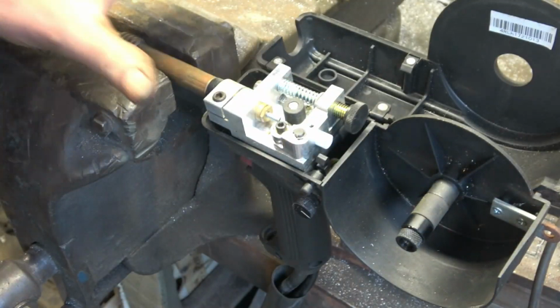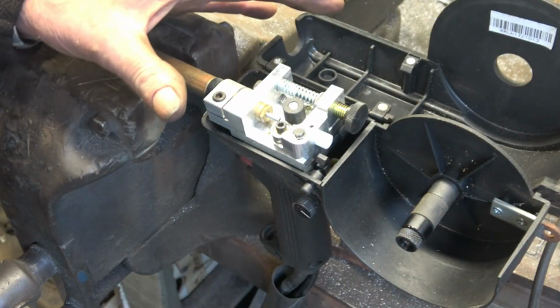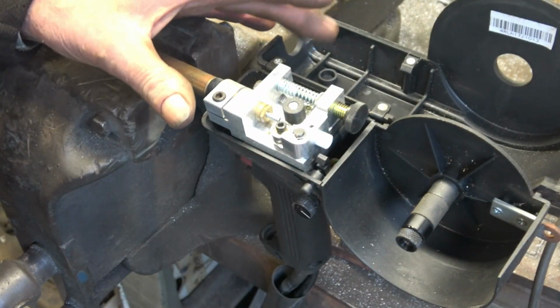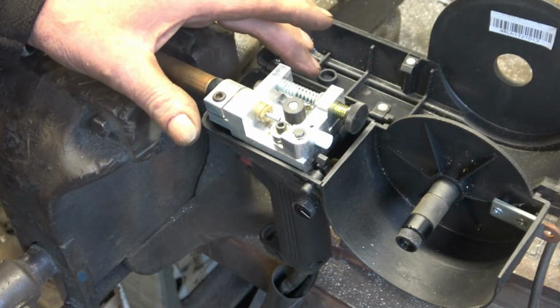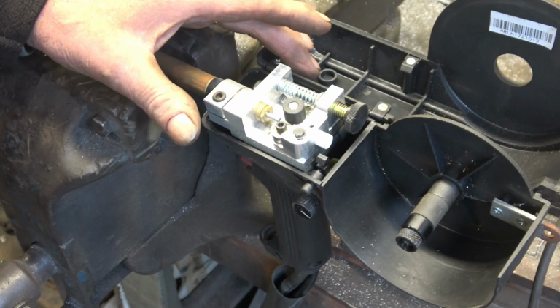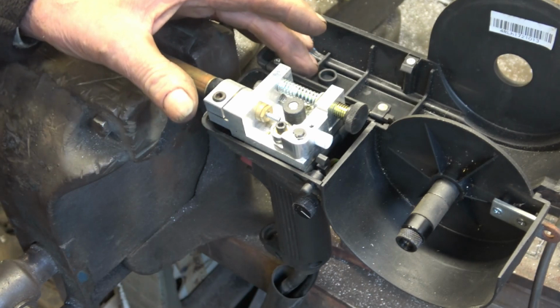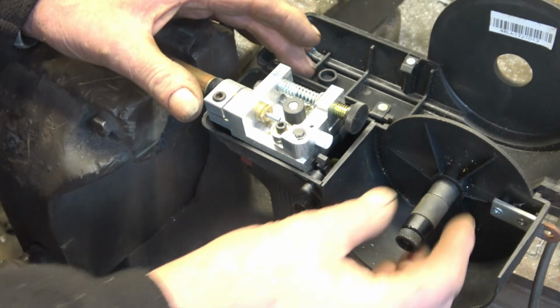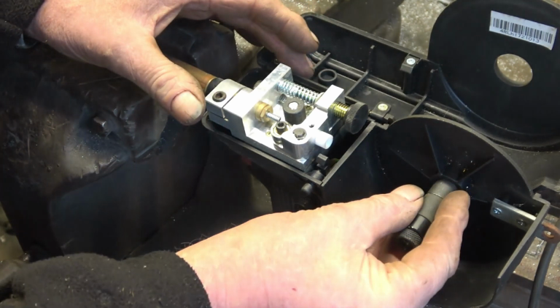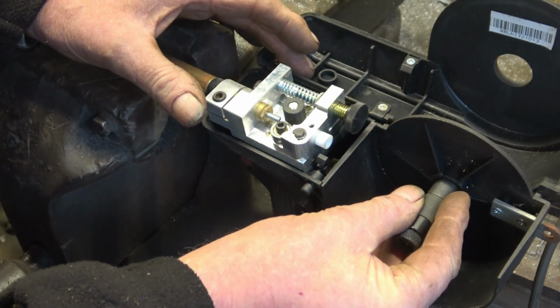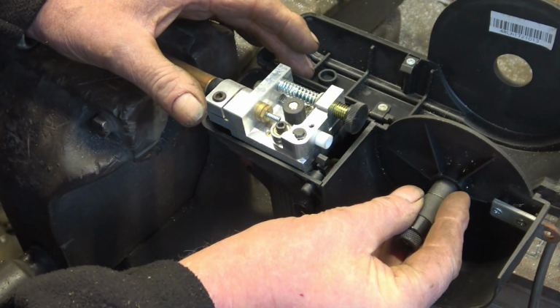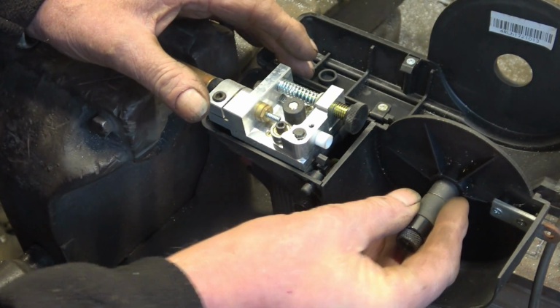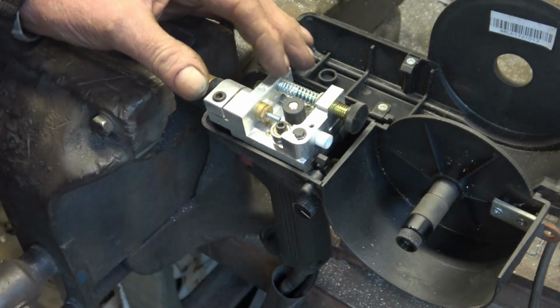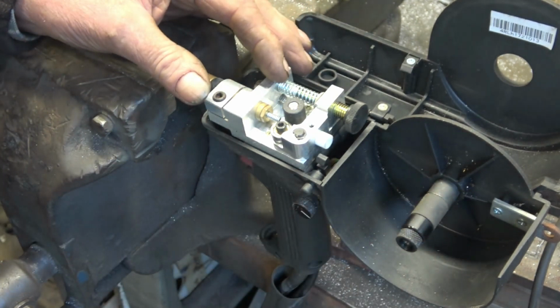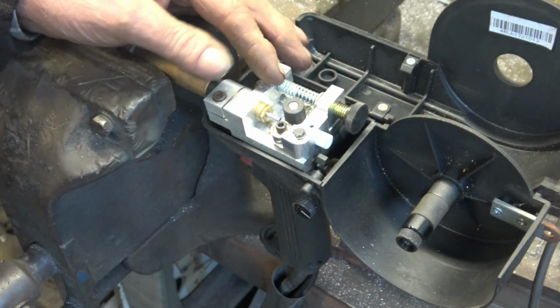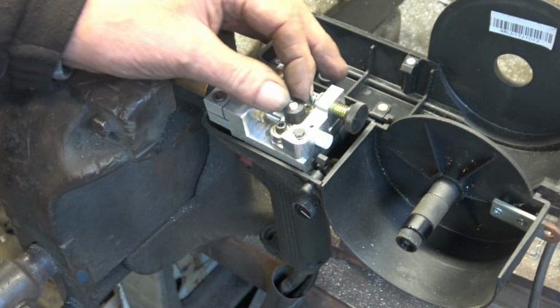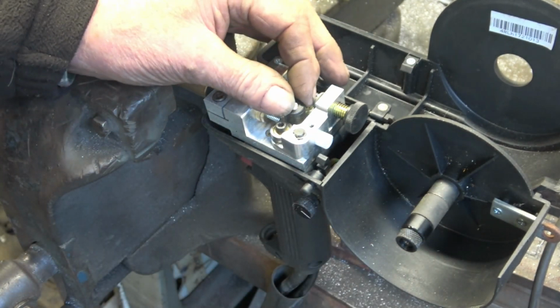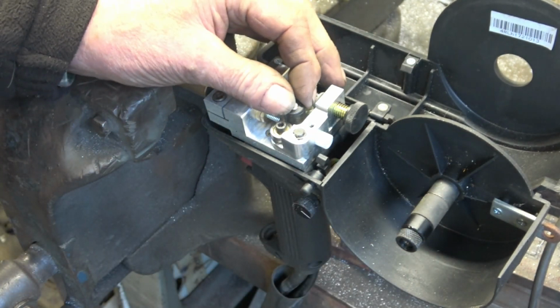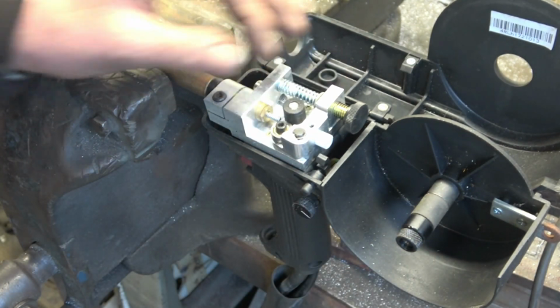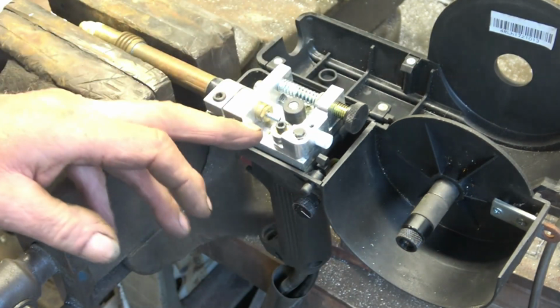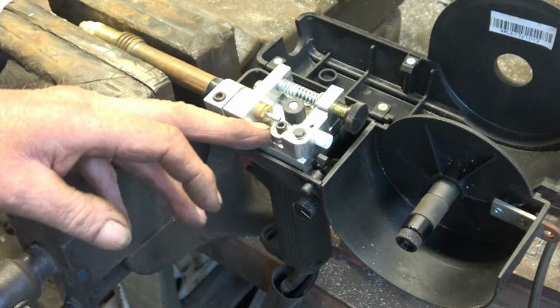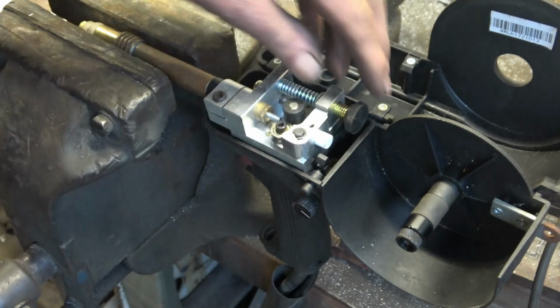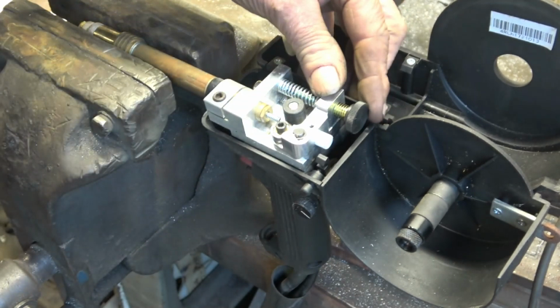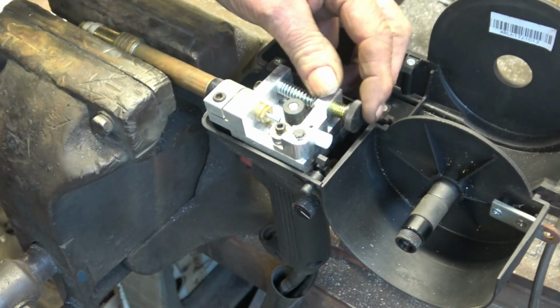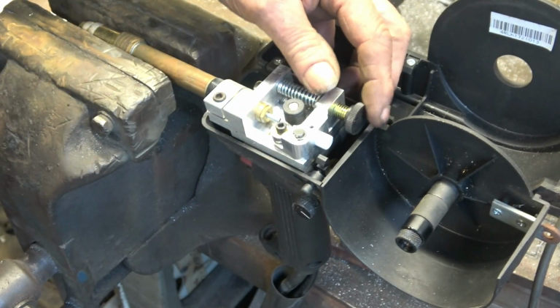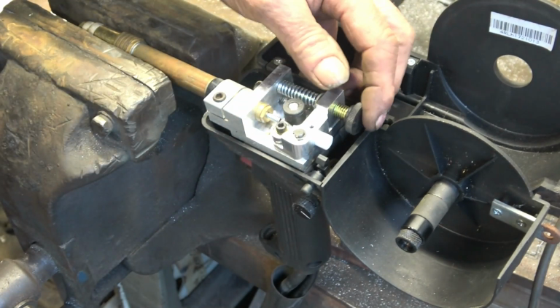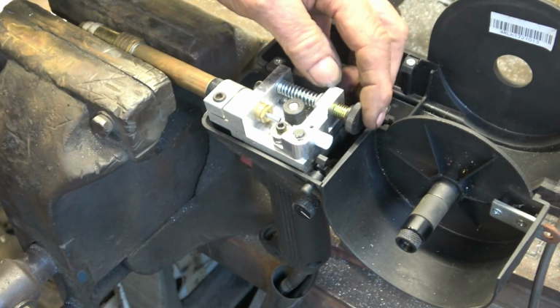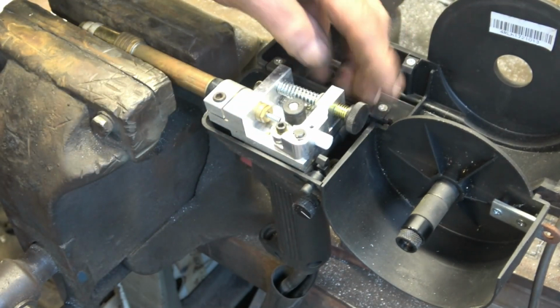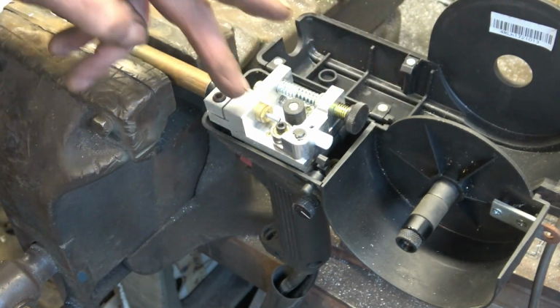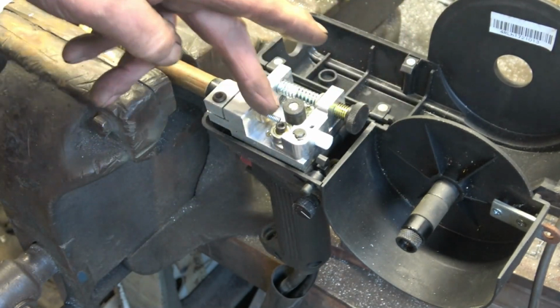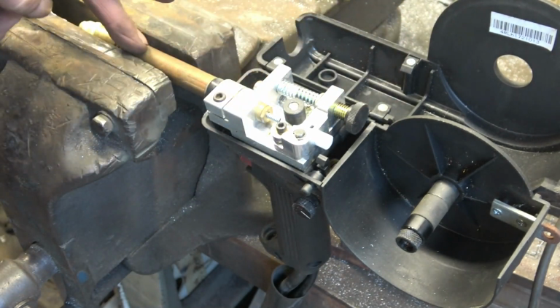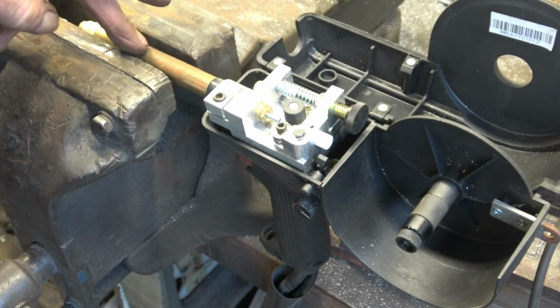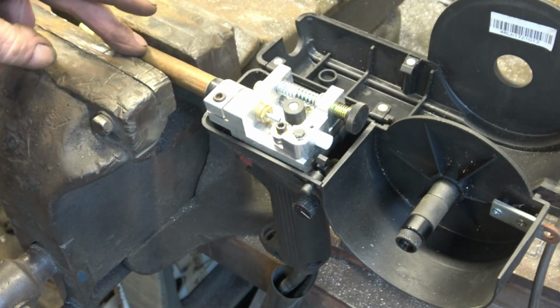This is the inside of the spool gun. That's where the wire goes. That's the feed roller there, a little idler, and that's the tensioner. The tensioner grips the wire and the wire comes out through there.